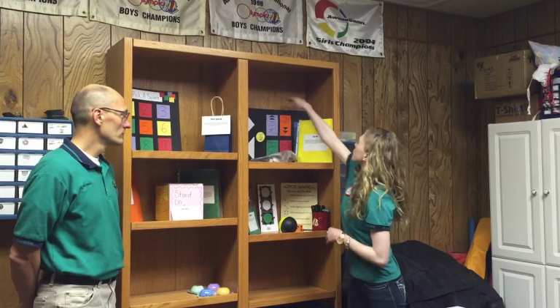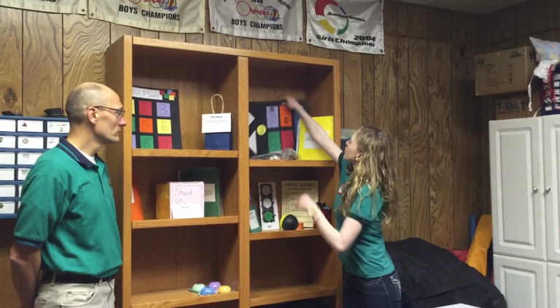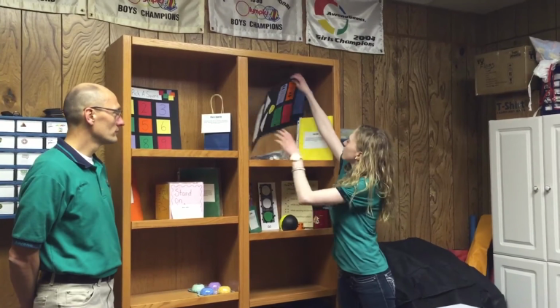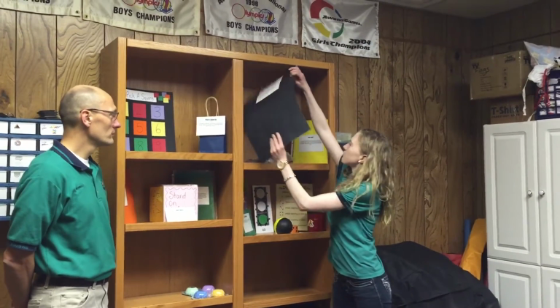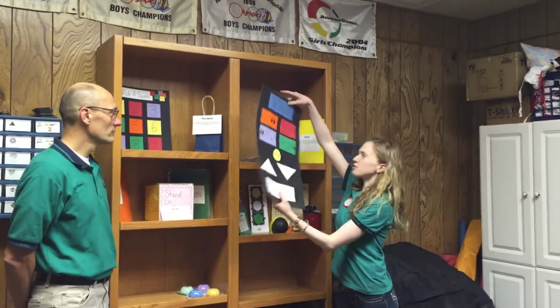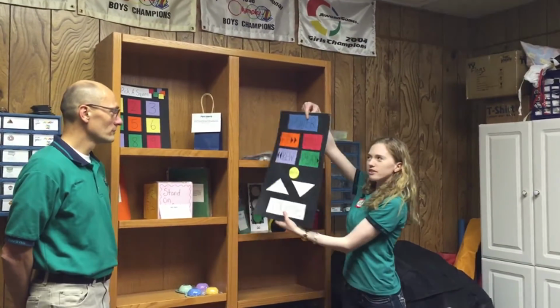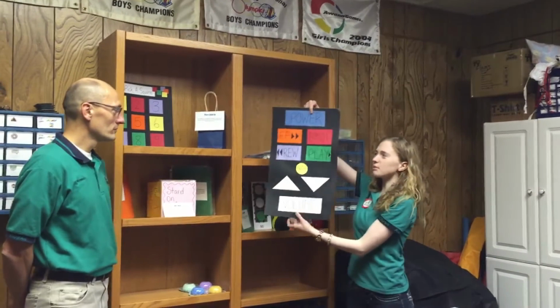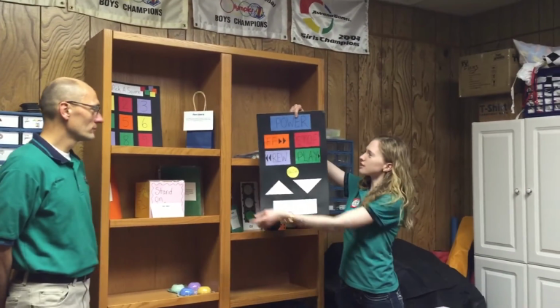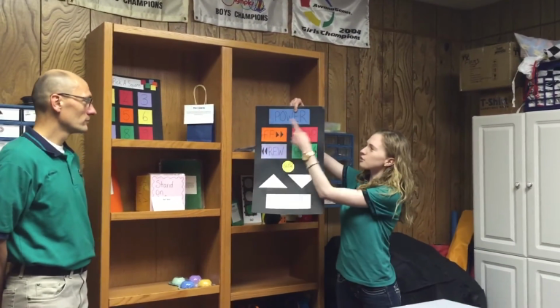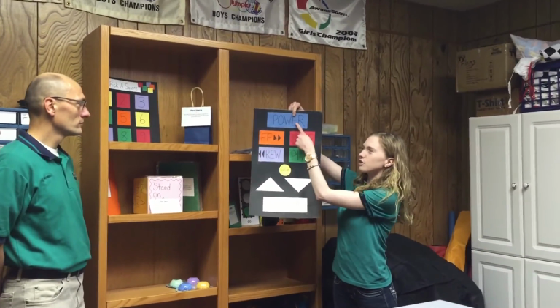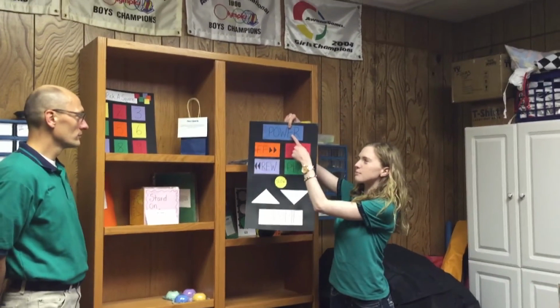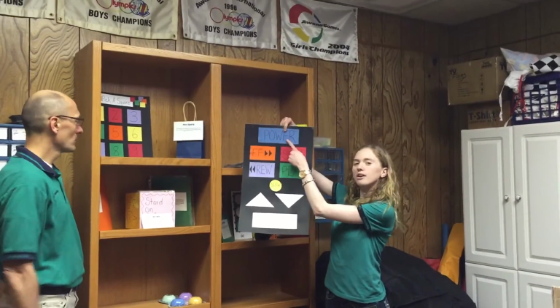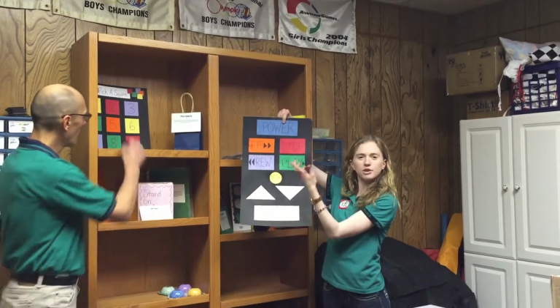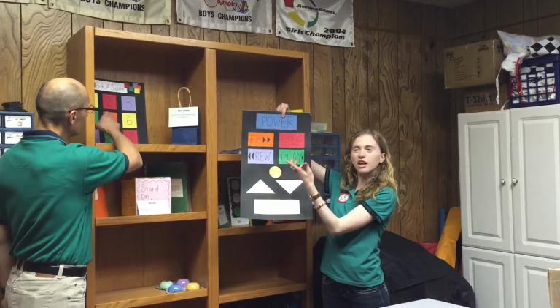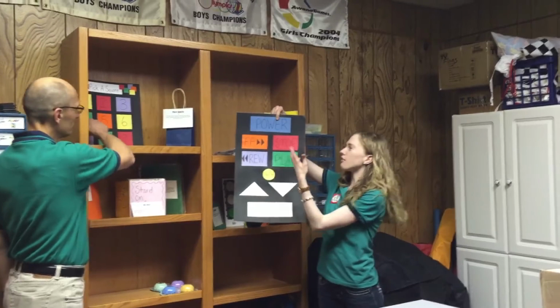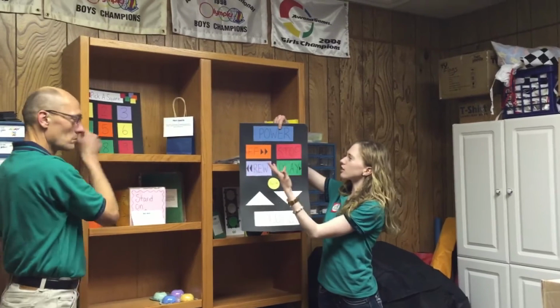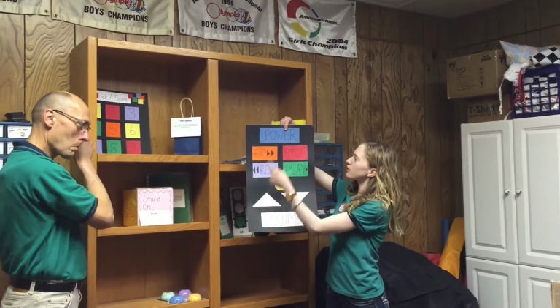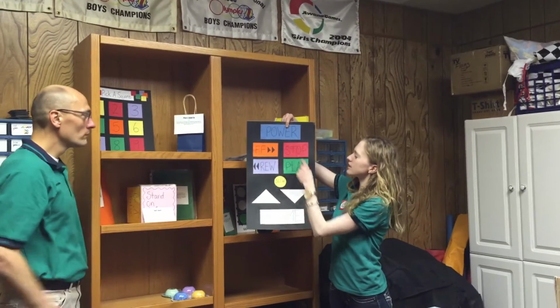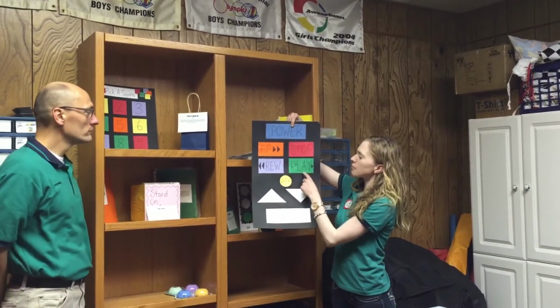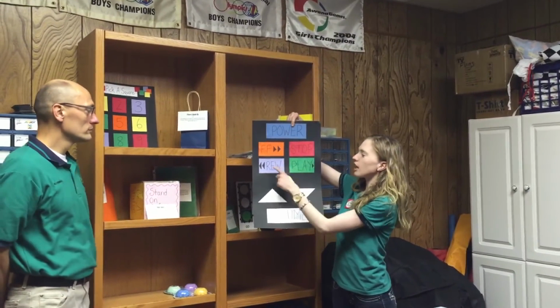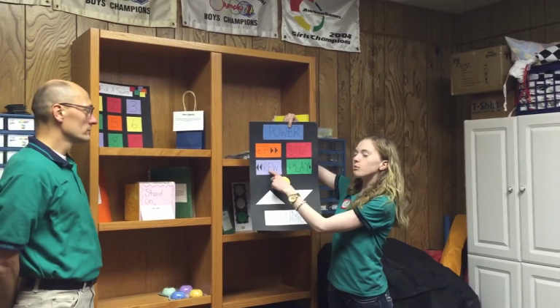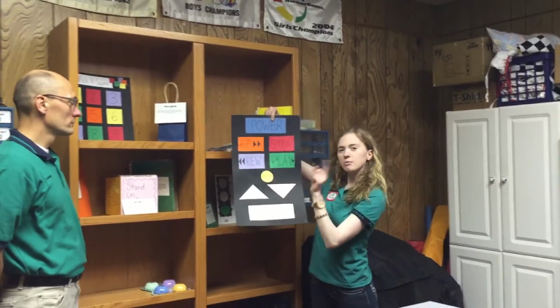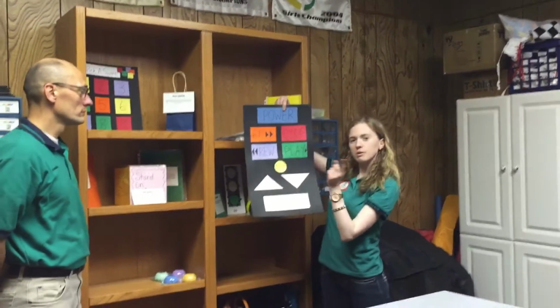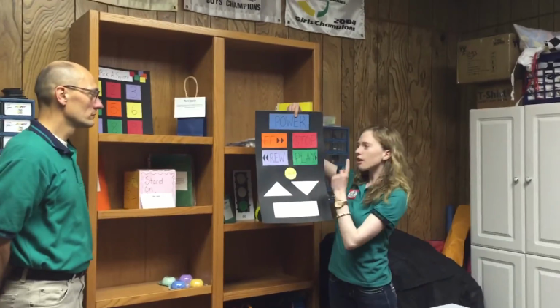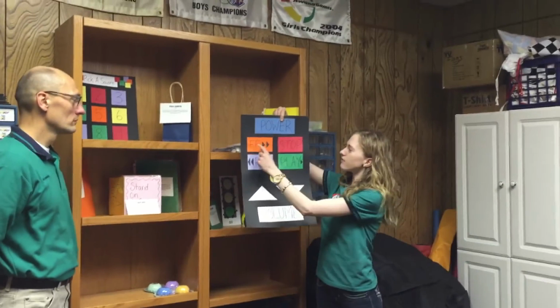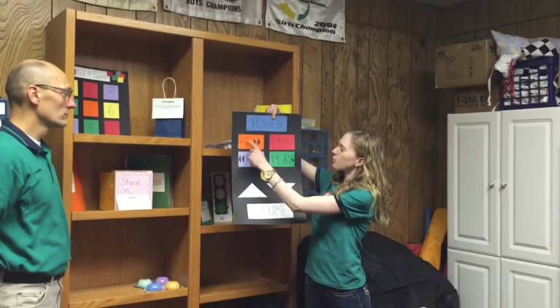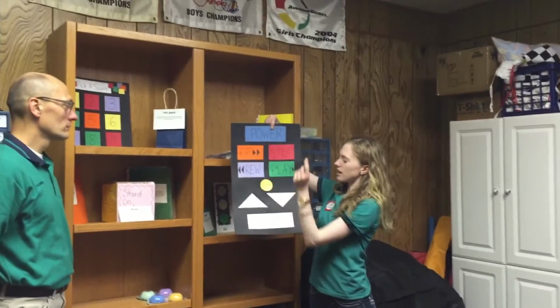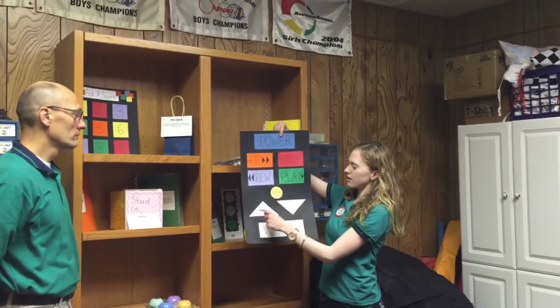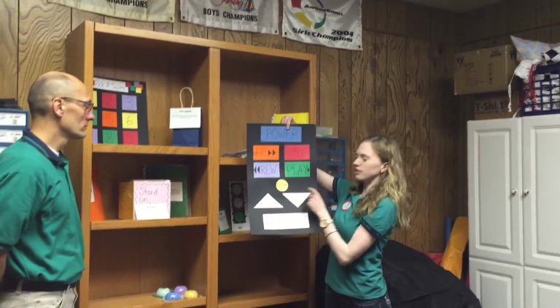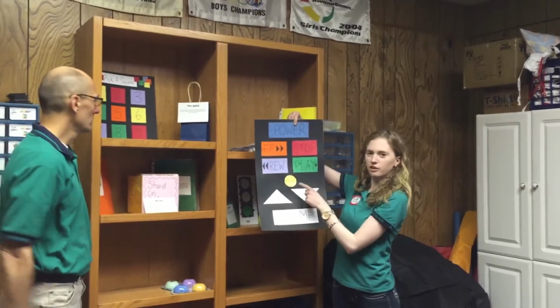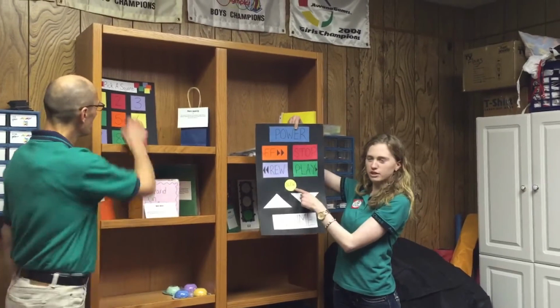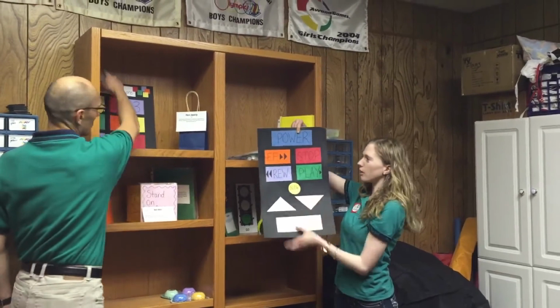First I'll show you the remote control. This is pretty self-explanatory. You would press power and that's when you would start the verse. You can stop, play, rewind would be to spin around, fast forward to say it faster, the volume, and slow down.